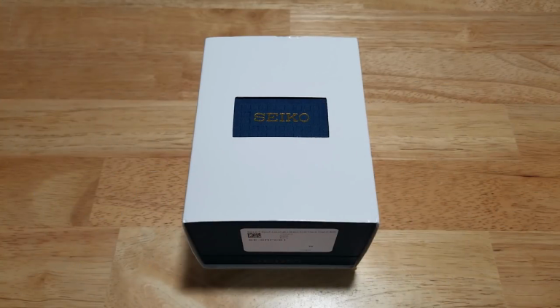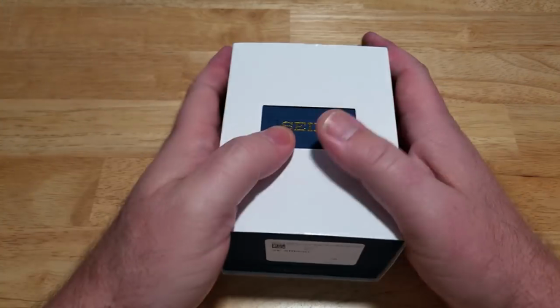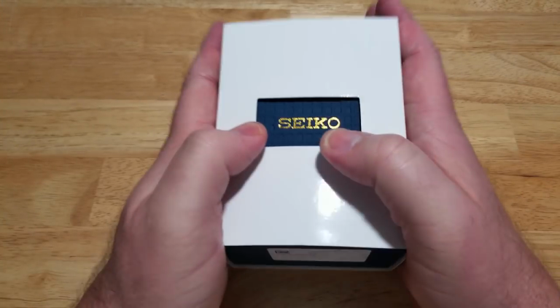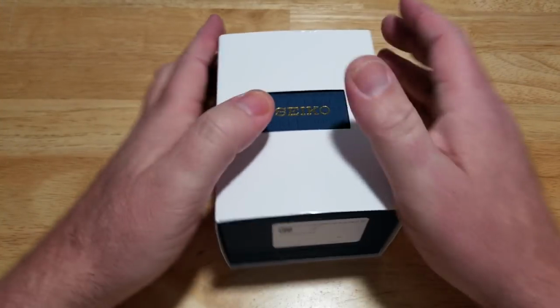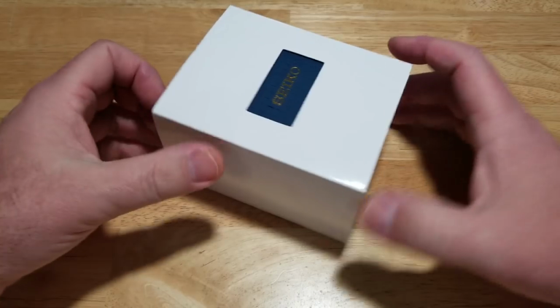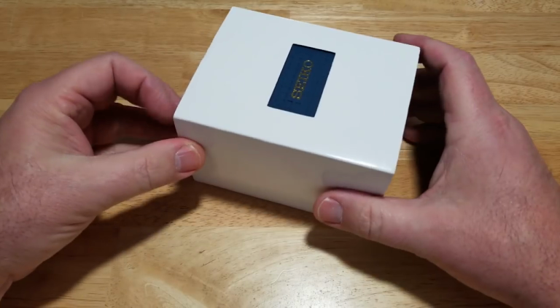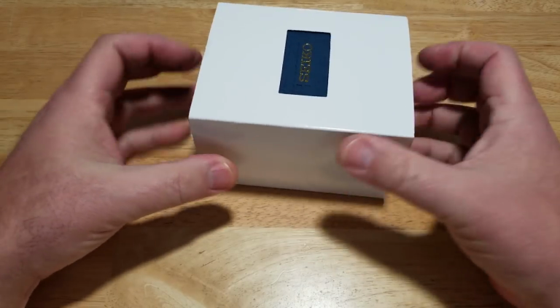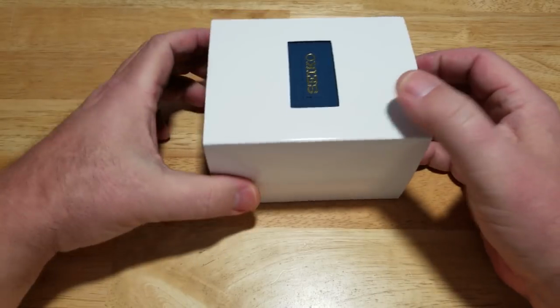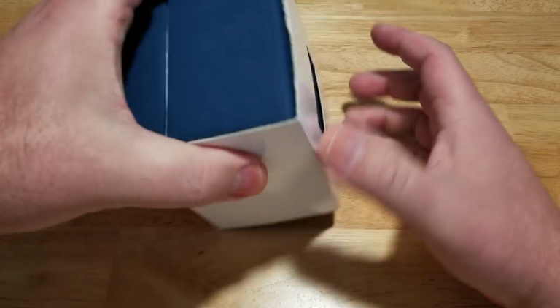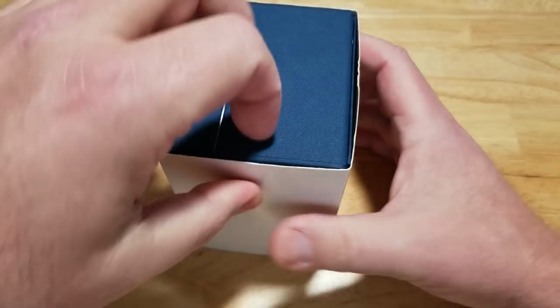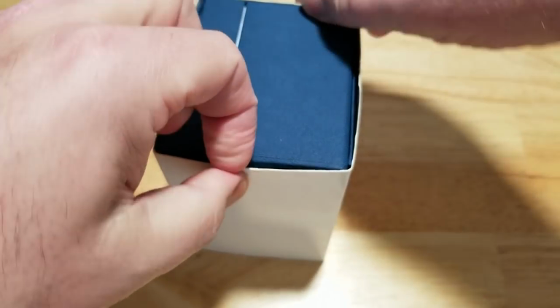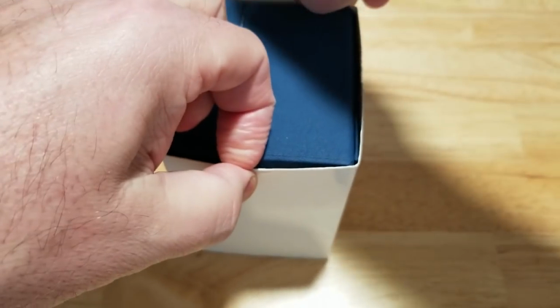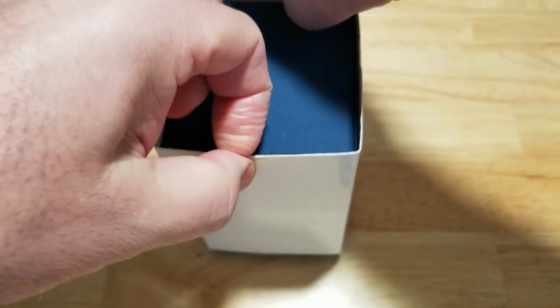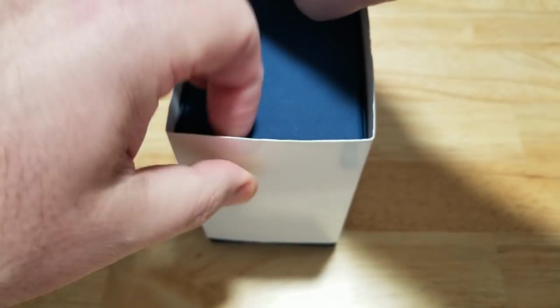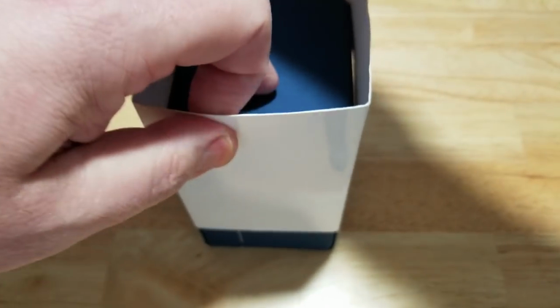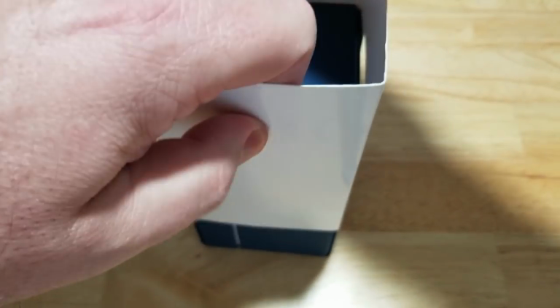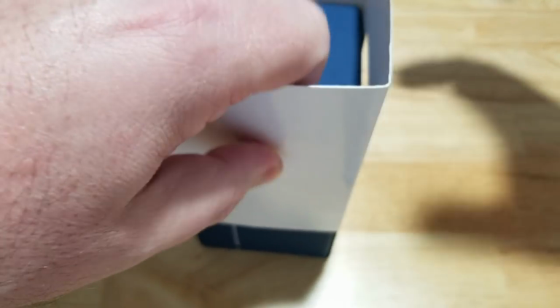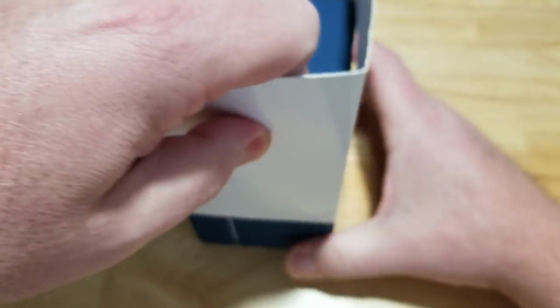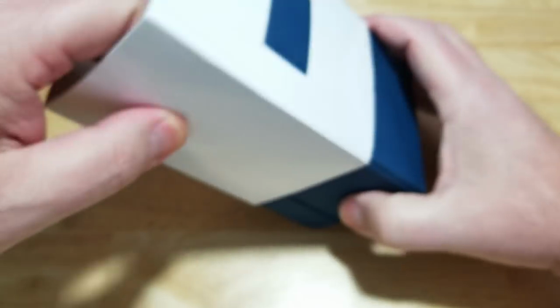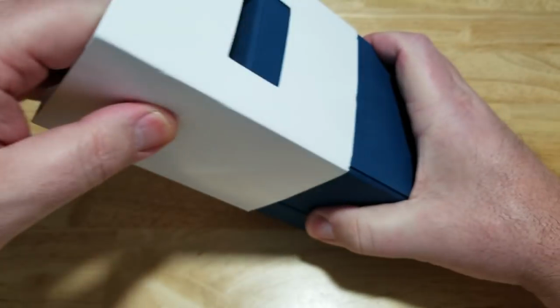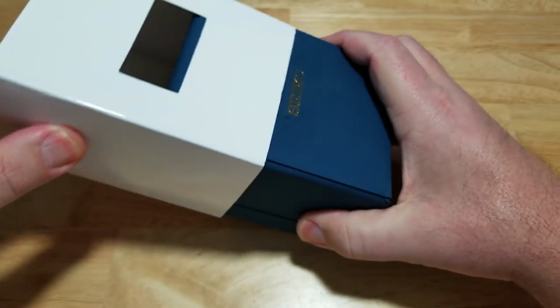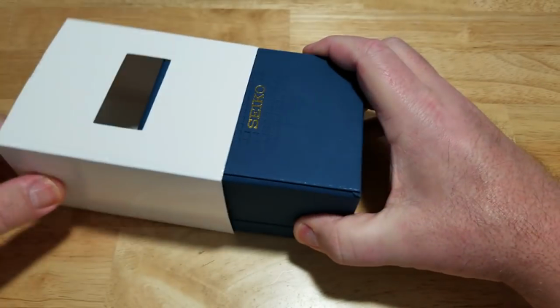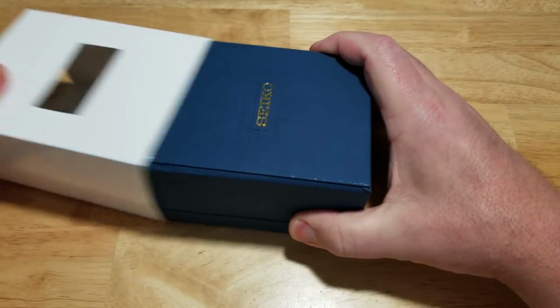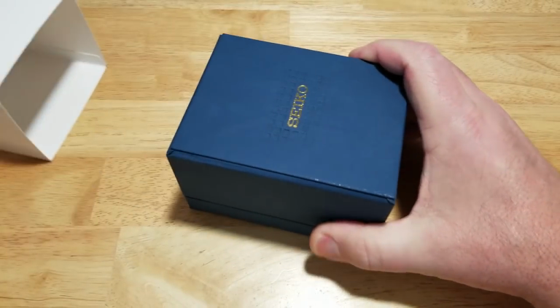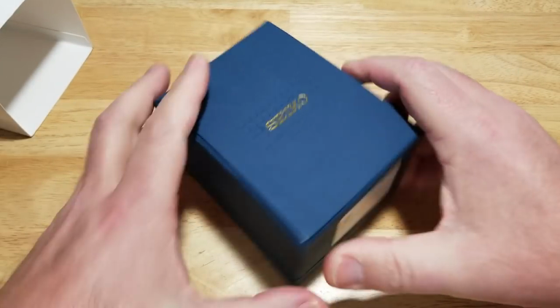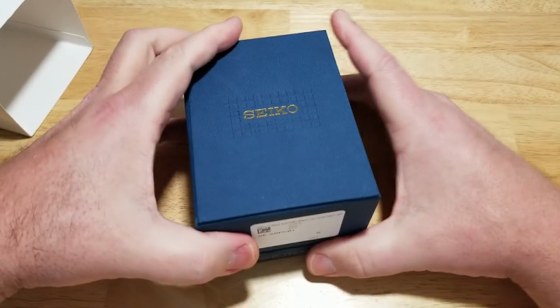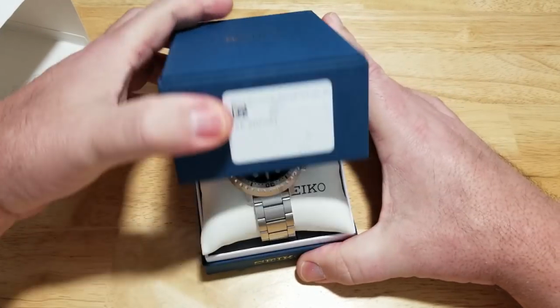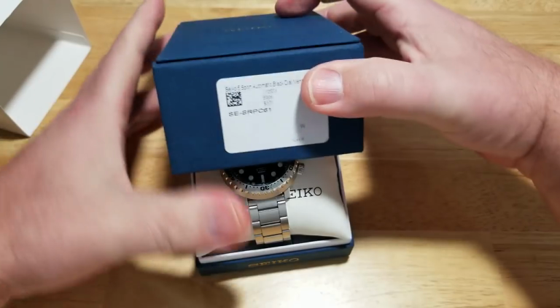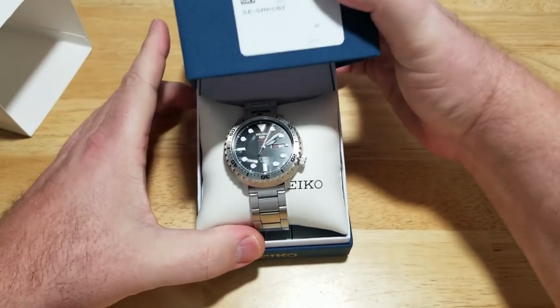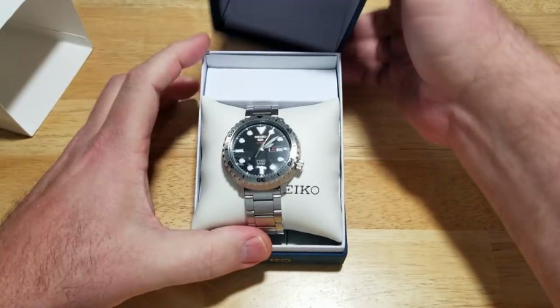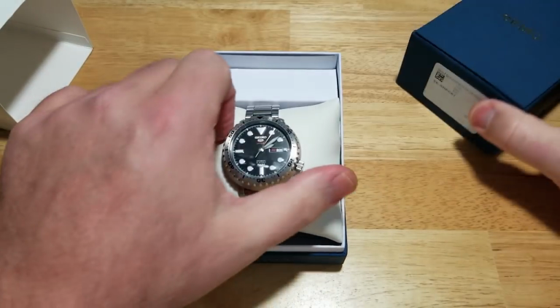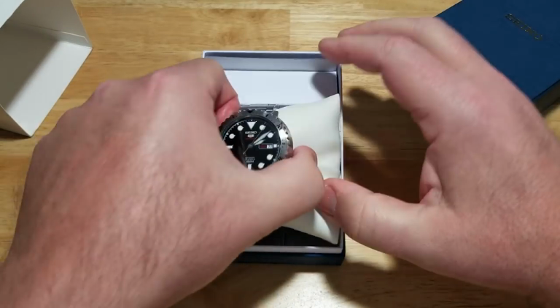You've seen the watch box a million times, so let's skip past all the boring stuff — there's a manual and a warranty card inside. Let's skip past all that and talk about this watch.